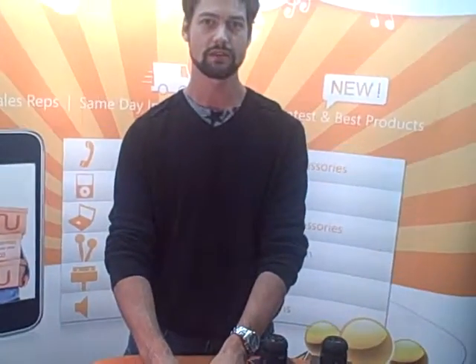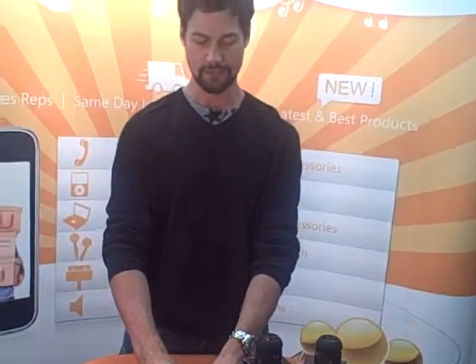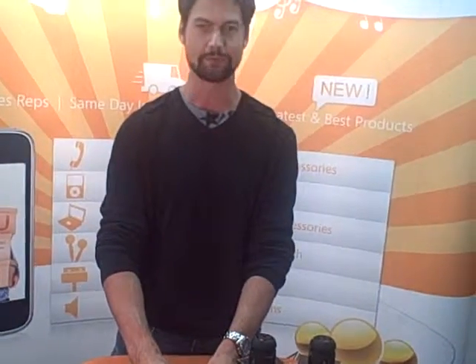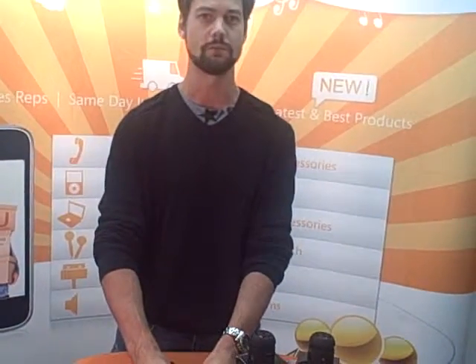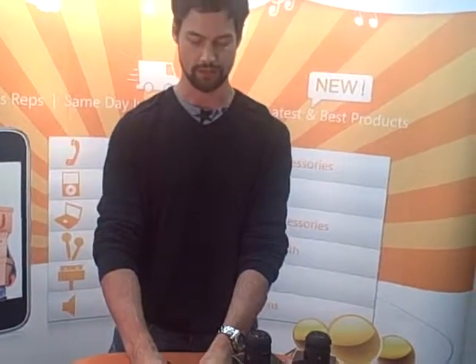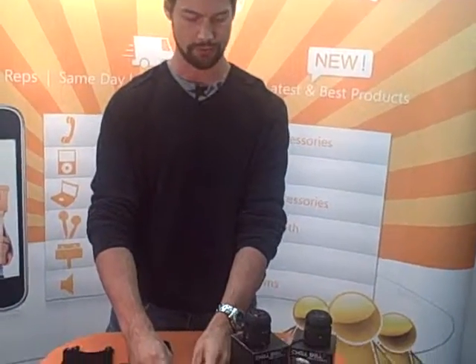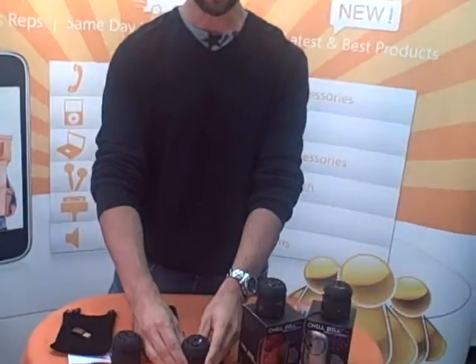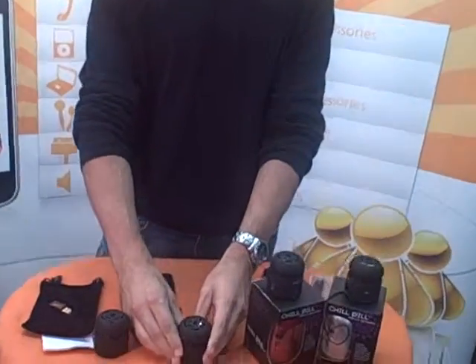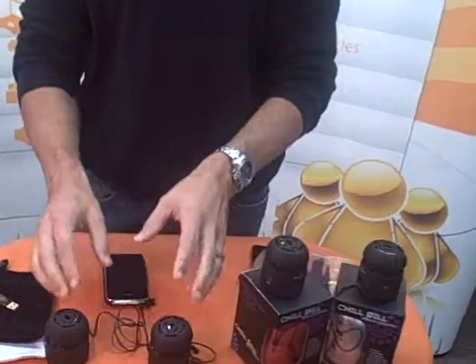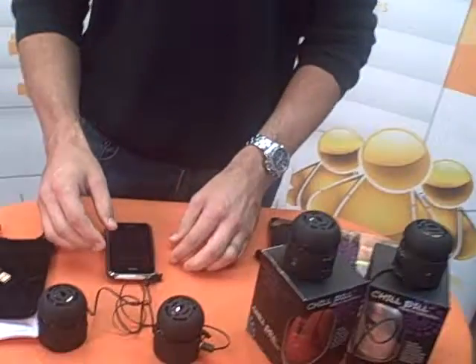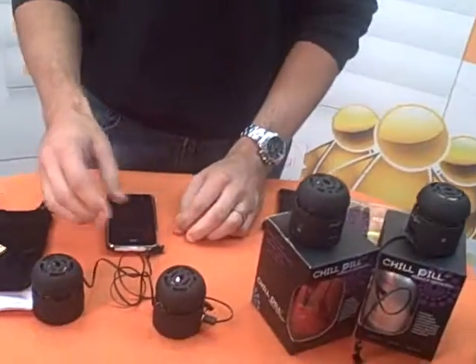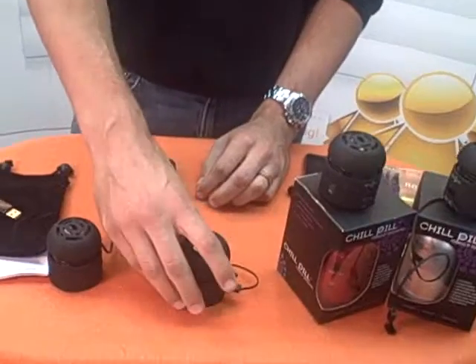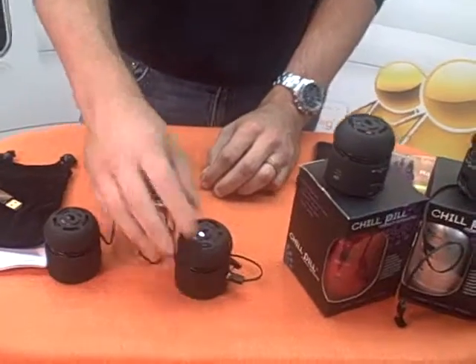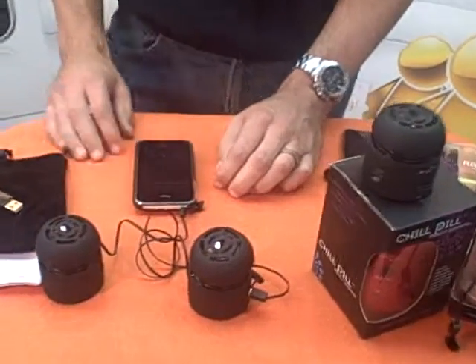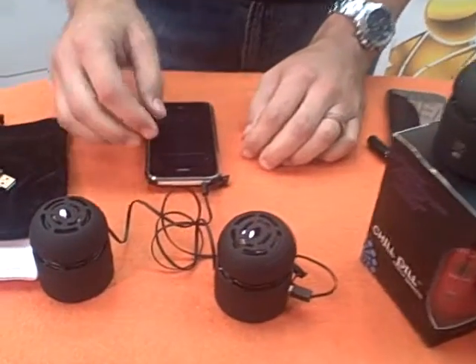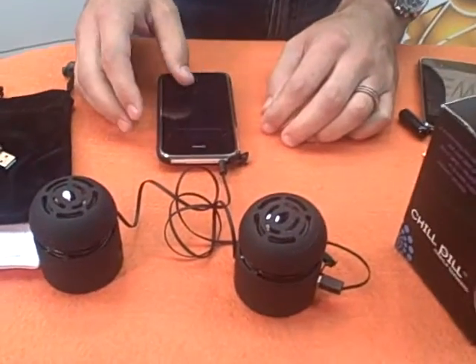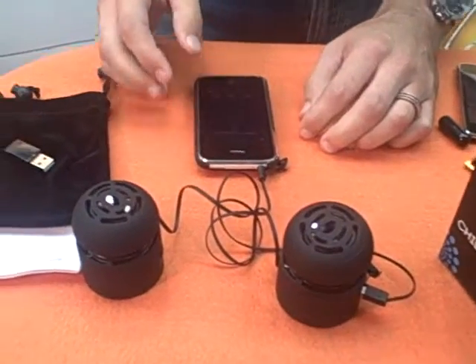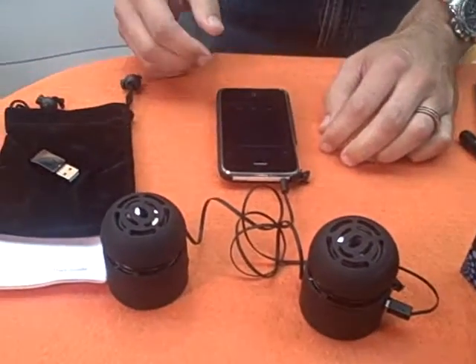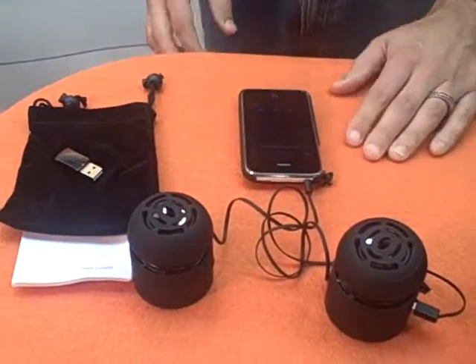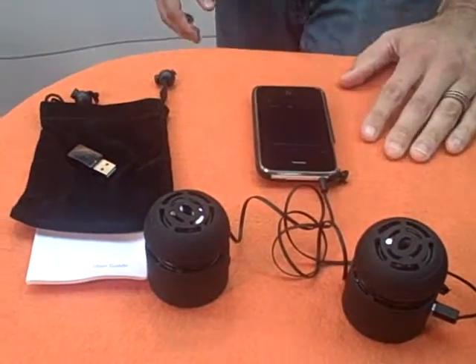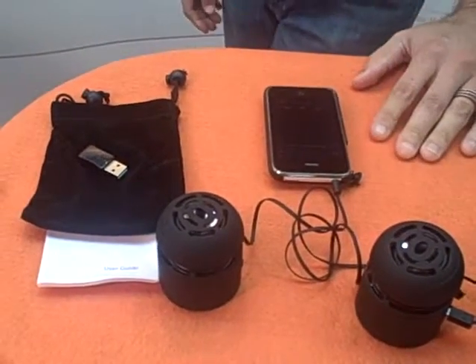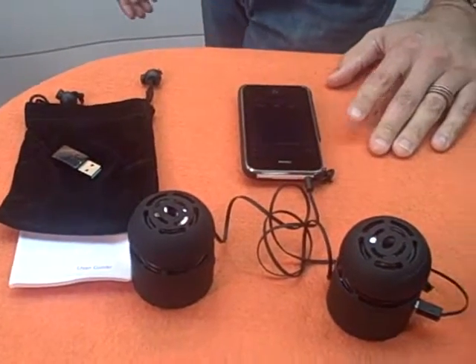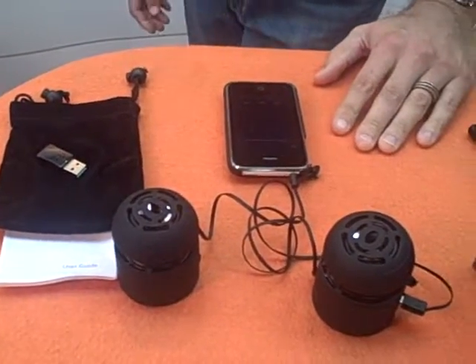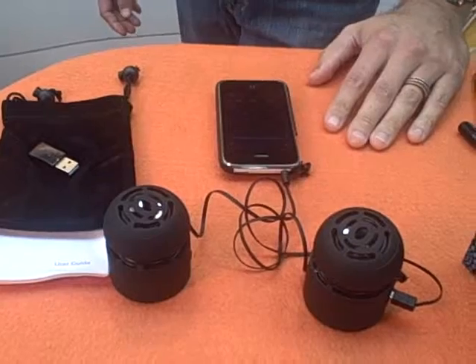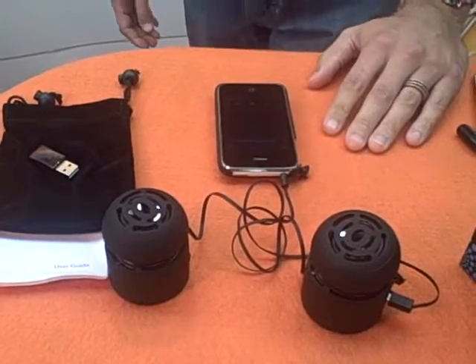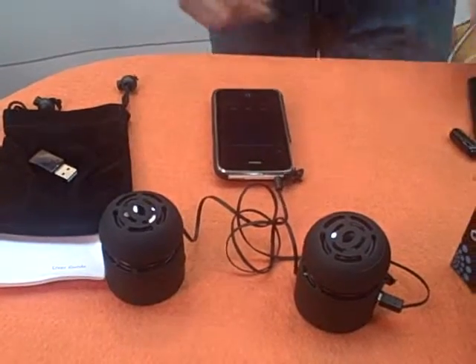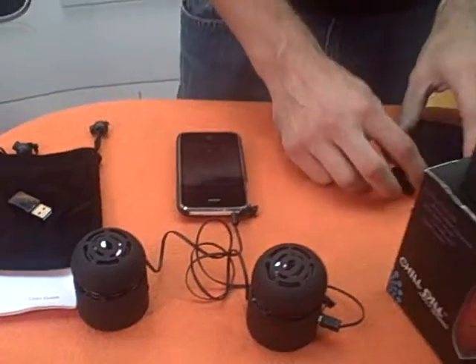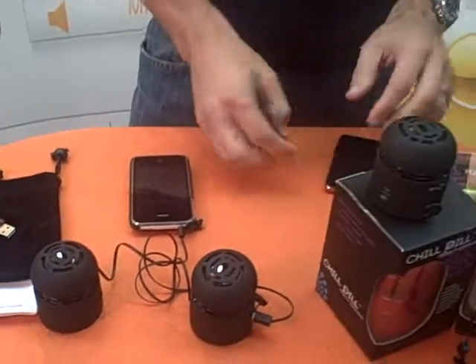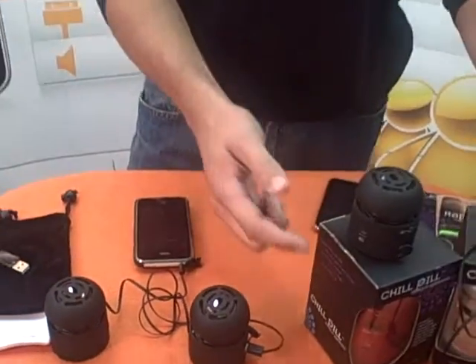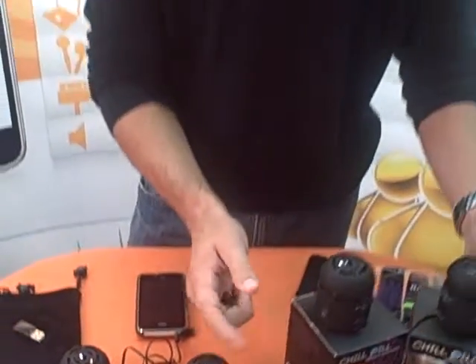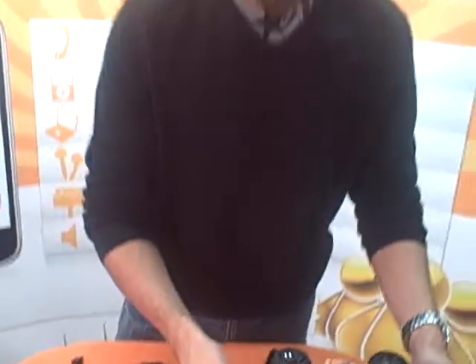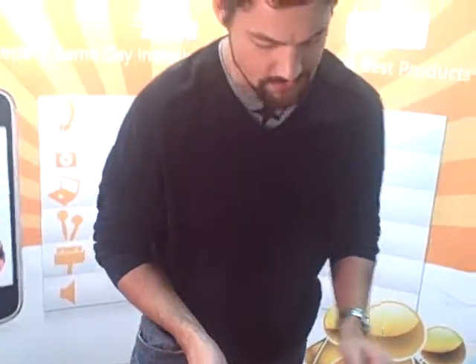Big sound for how small the Chill Pill is. These are available today from Nucors Distribution — contact your sales rep today. It's a $49.99 MSRP, $39.99 MAP, and they're available today in black, red, and silver.